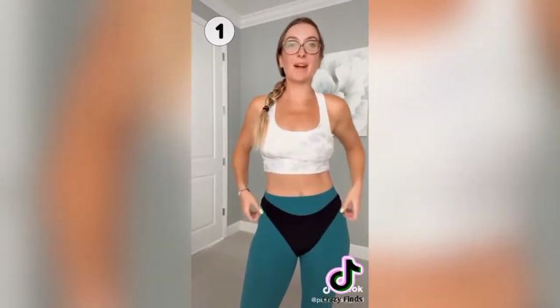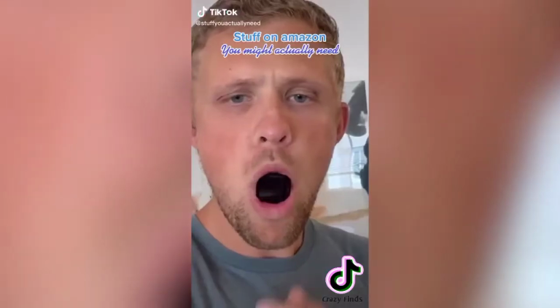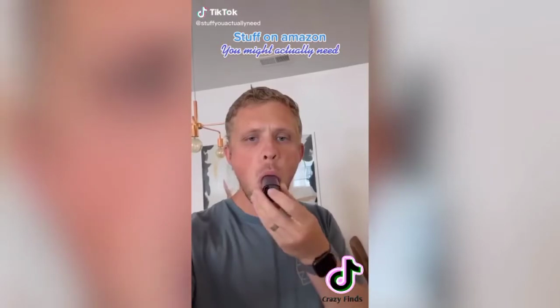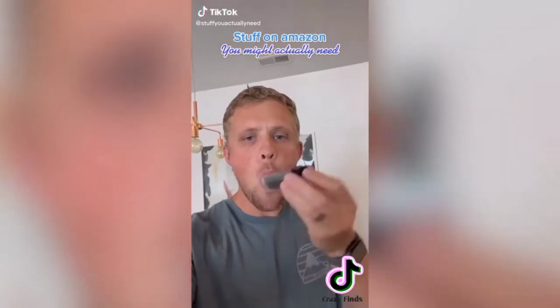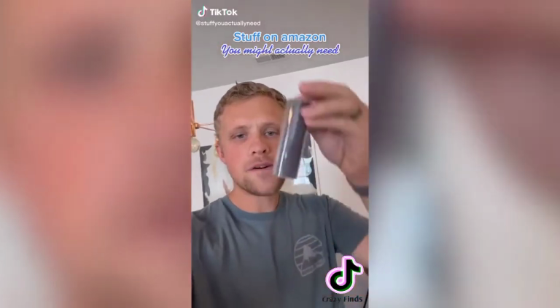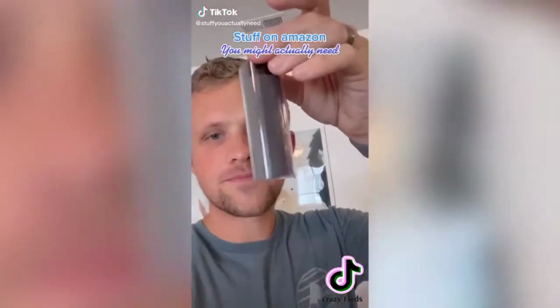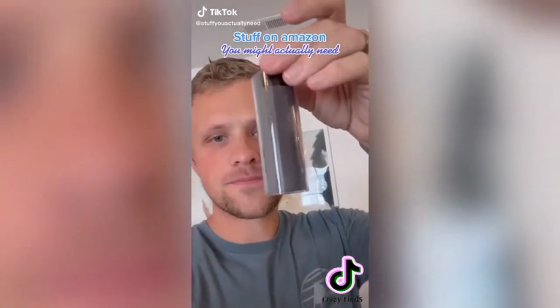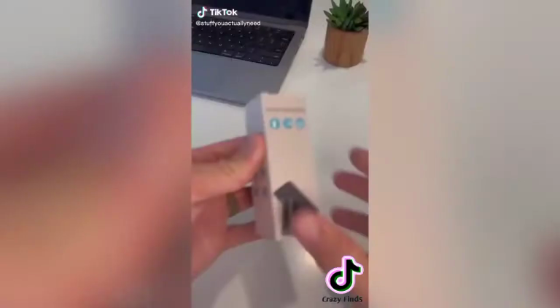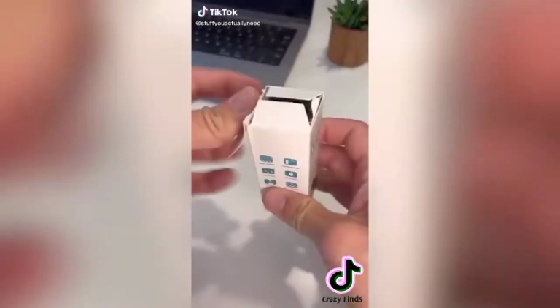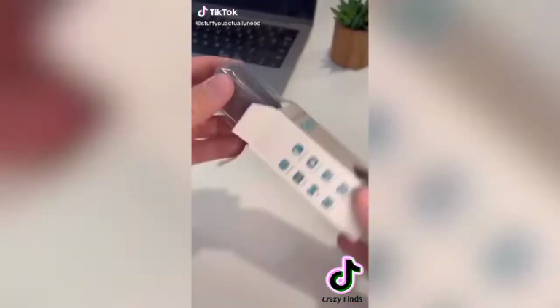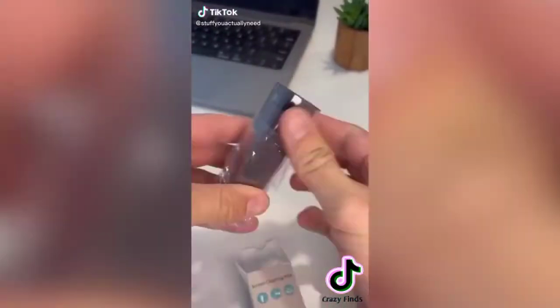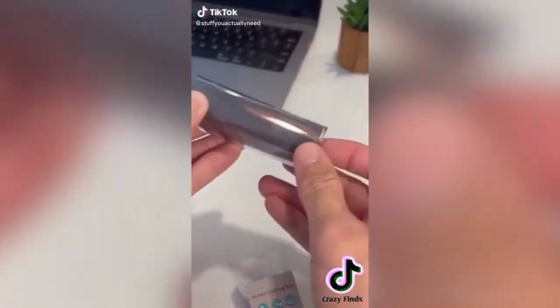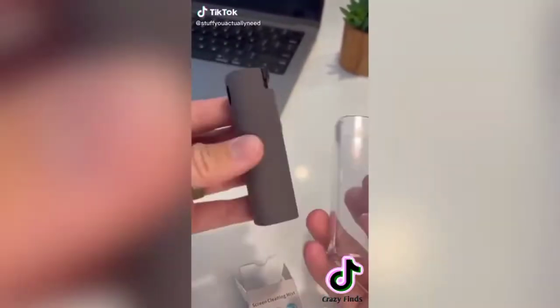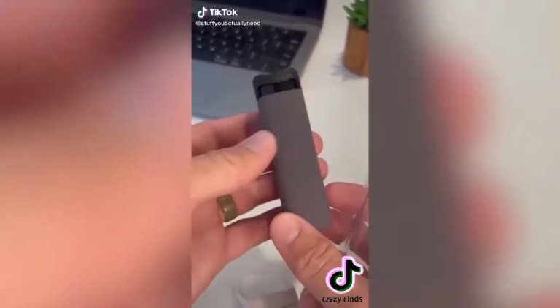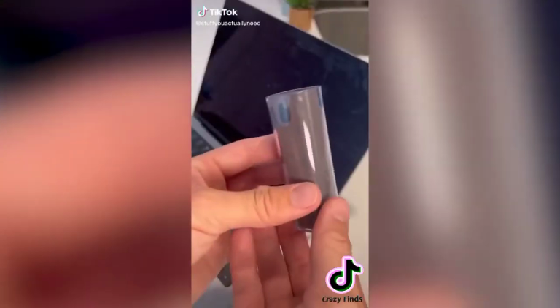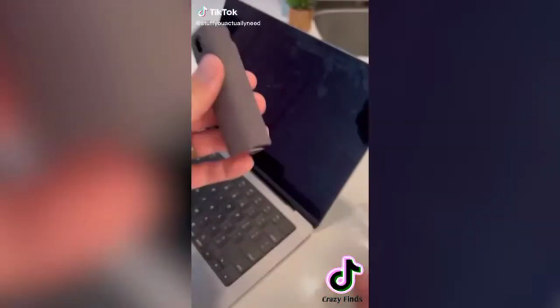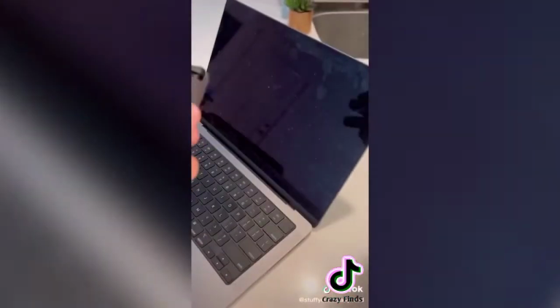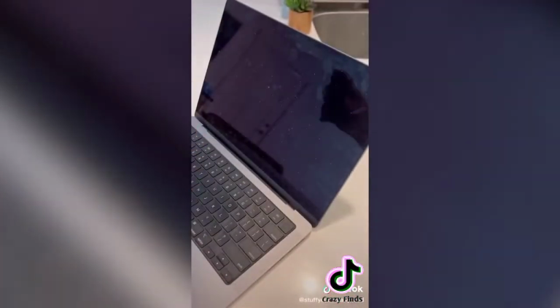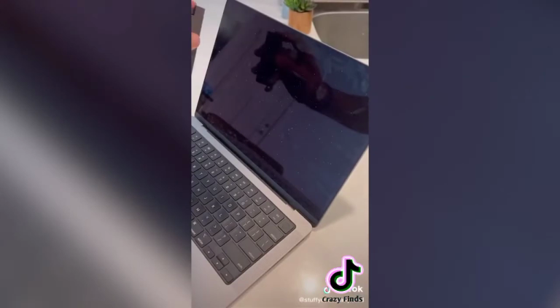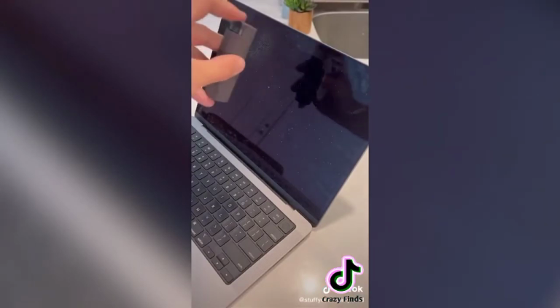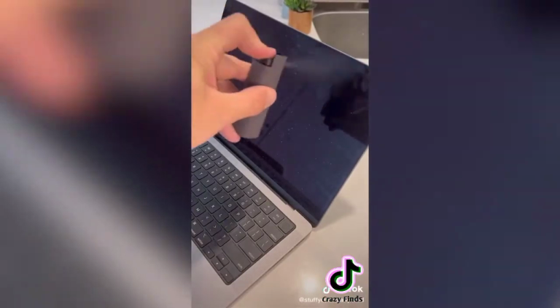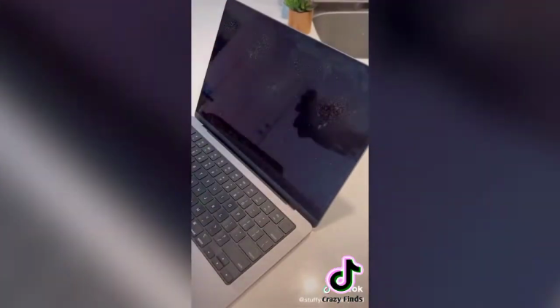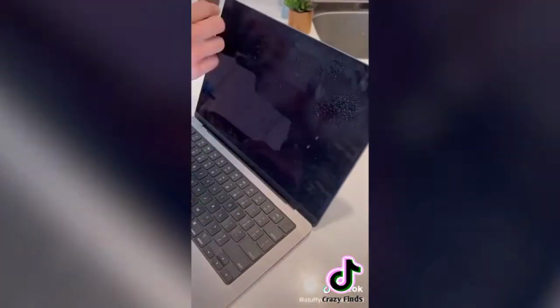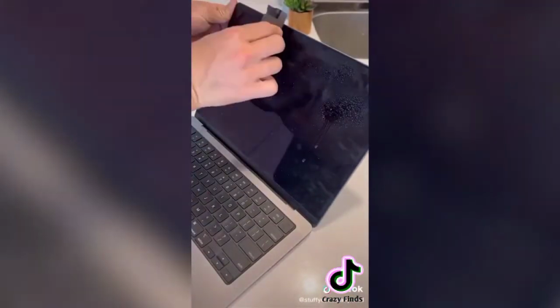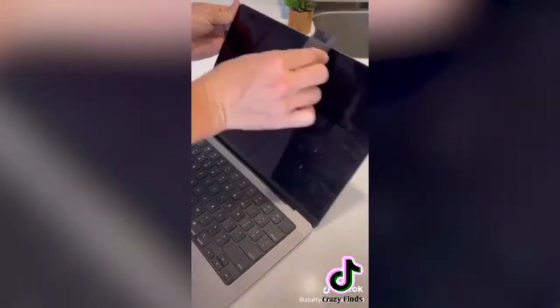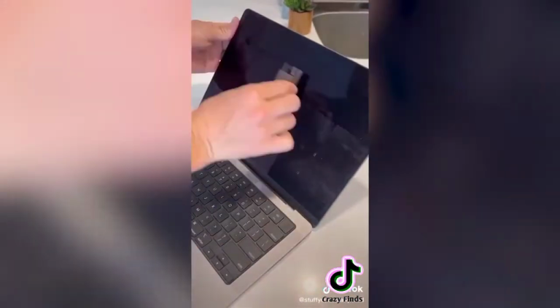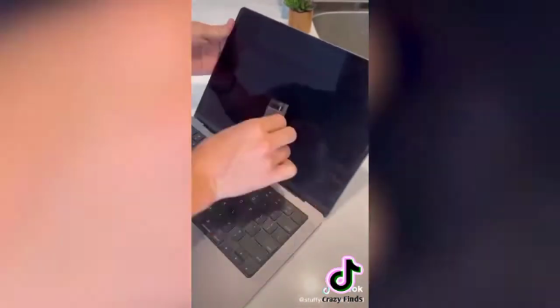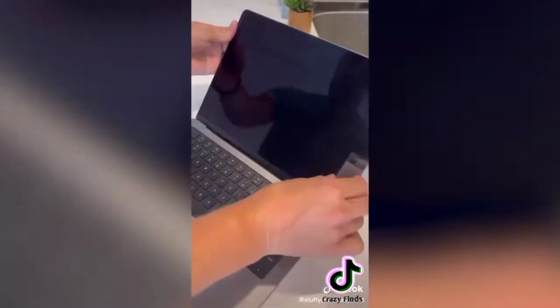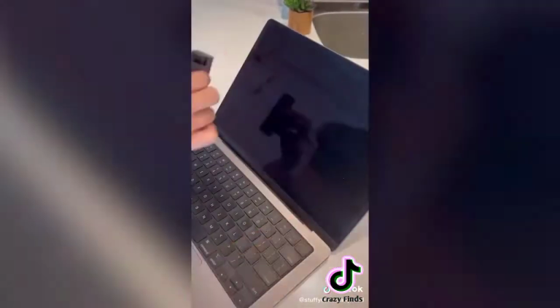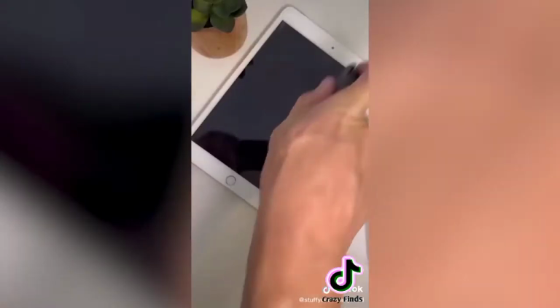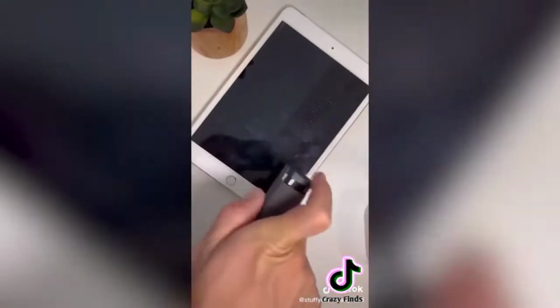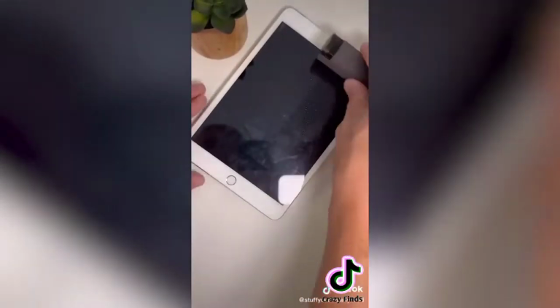Stuff on Amazon you might actually need — this is truly the best gadget to clean your screens because it has the cleaning spray built right into the cleaning device. It's compact, easy to travel with, easy to use, and just so great.